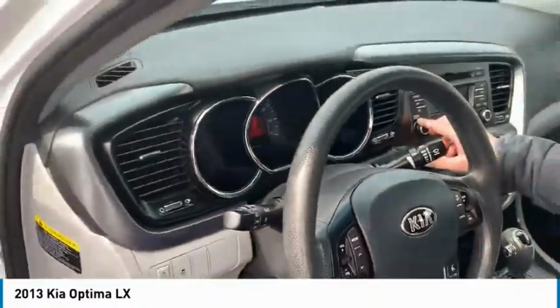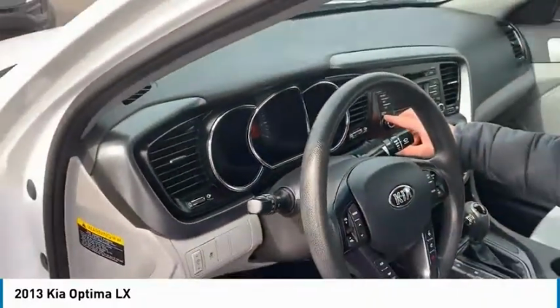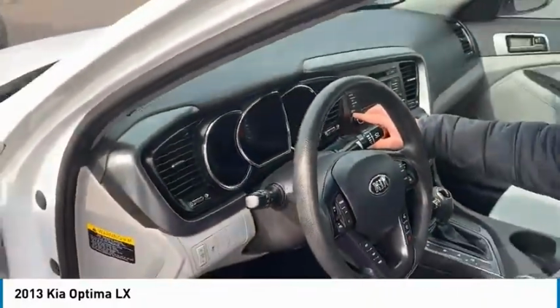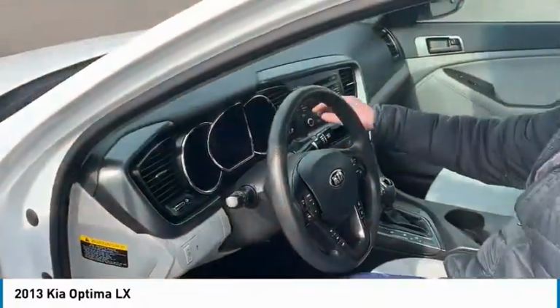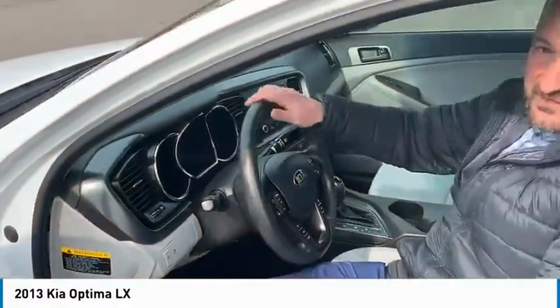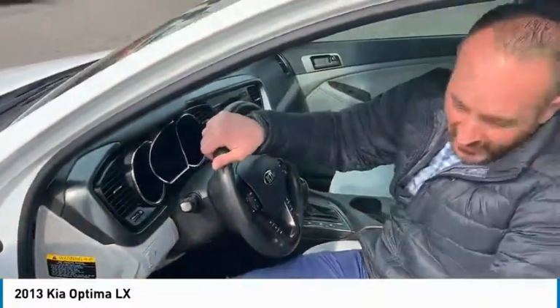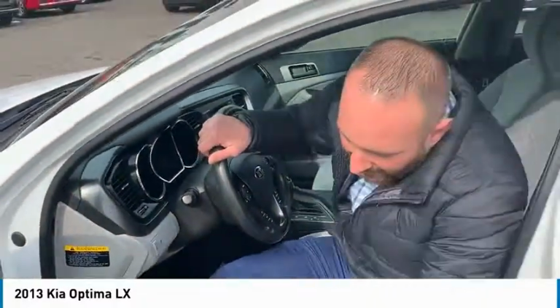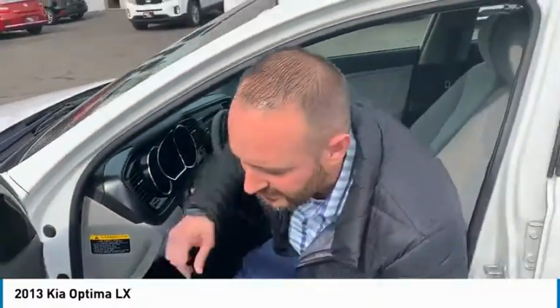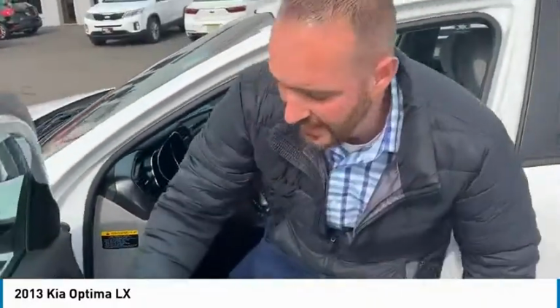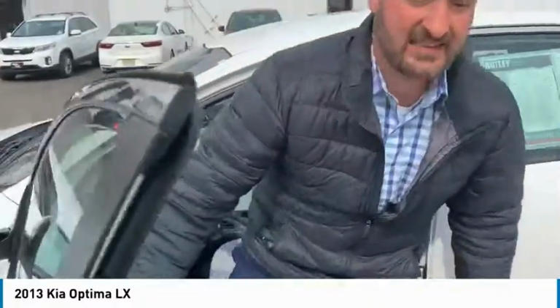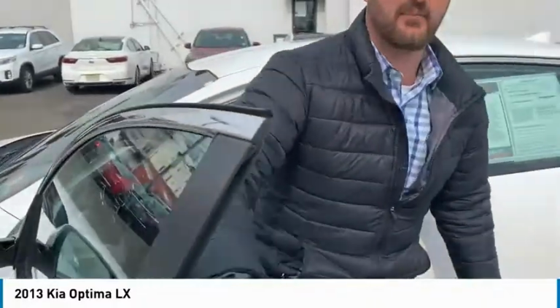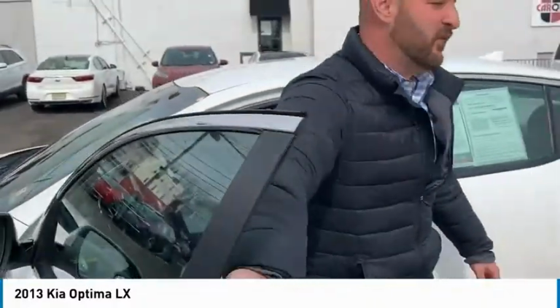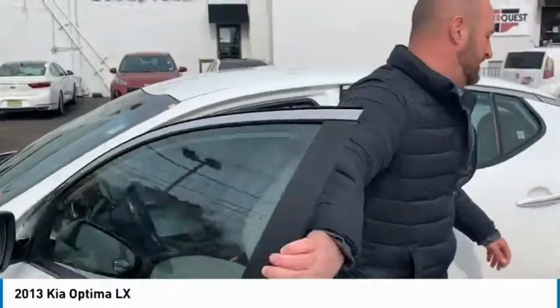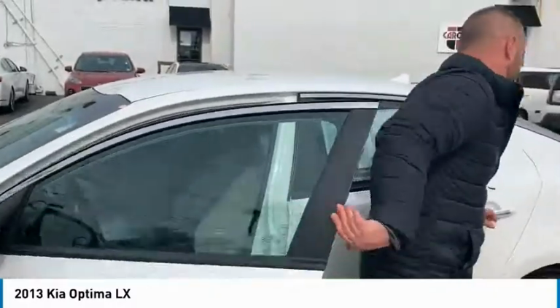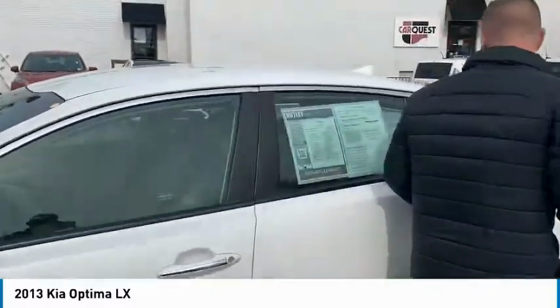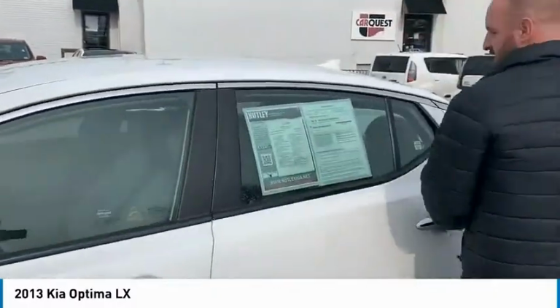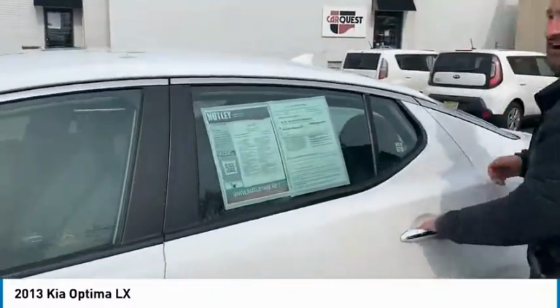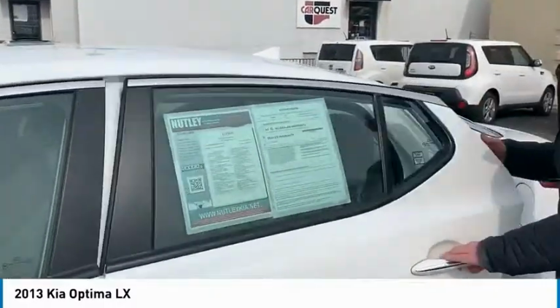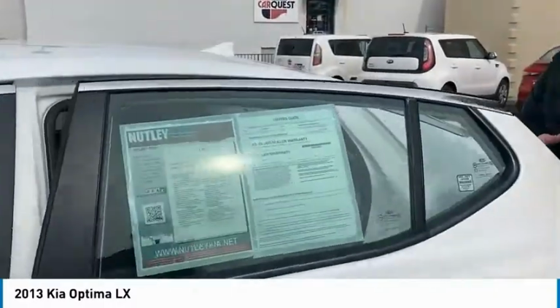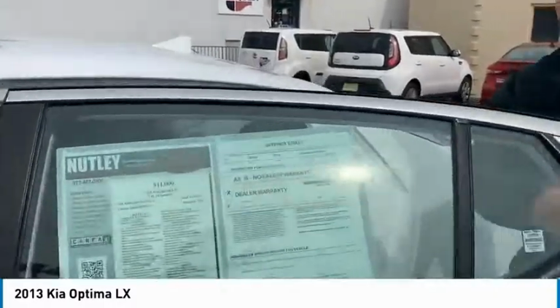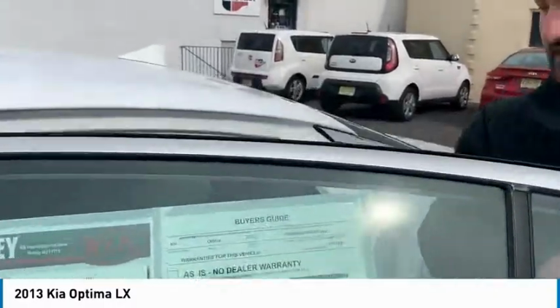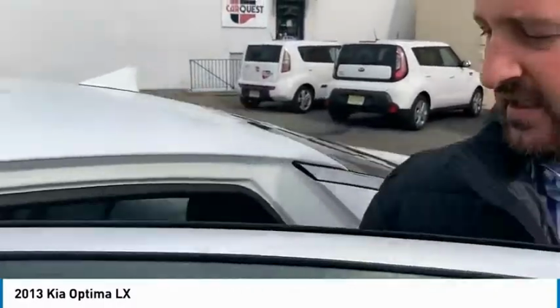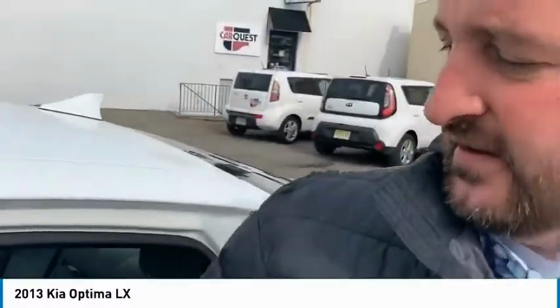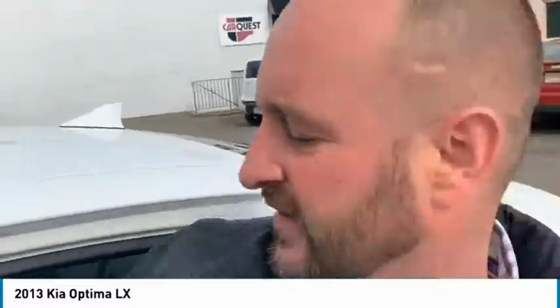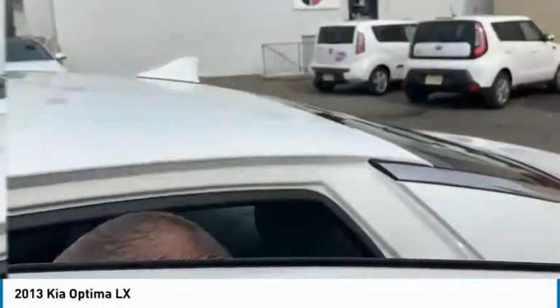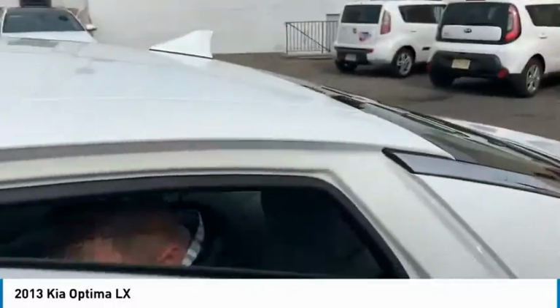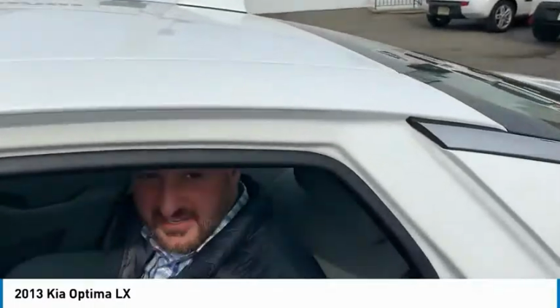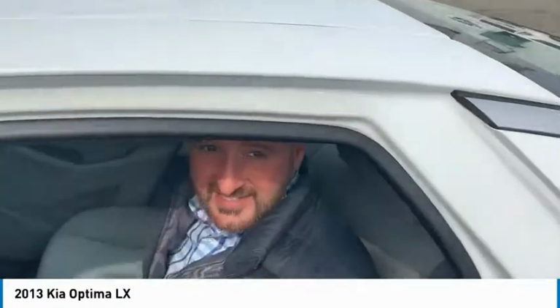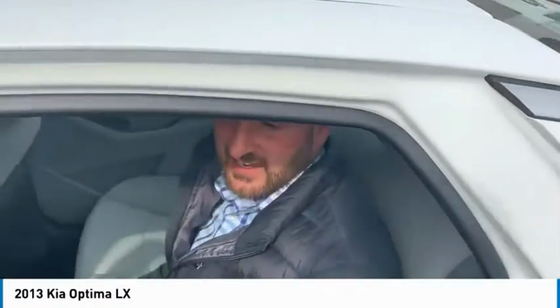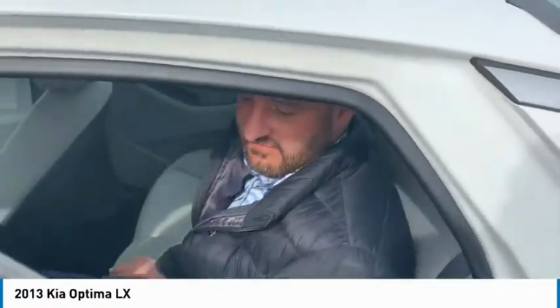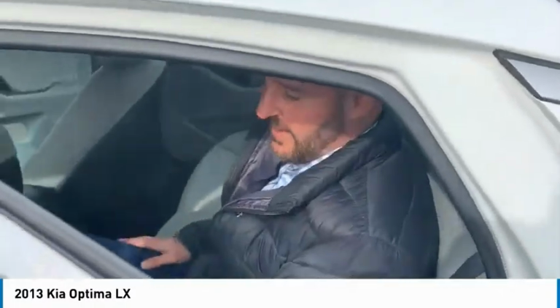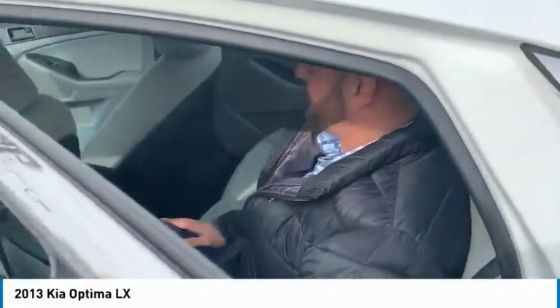It's got 67,459 miles. It's got a beautiful back seat to it — very roomy, as you can see, it's a very roomy back seat.